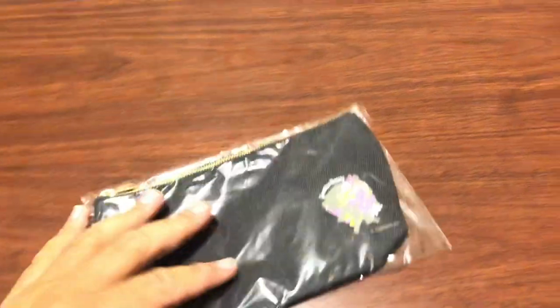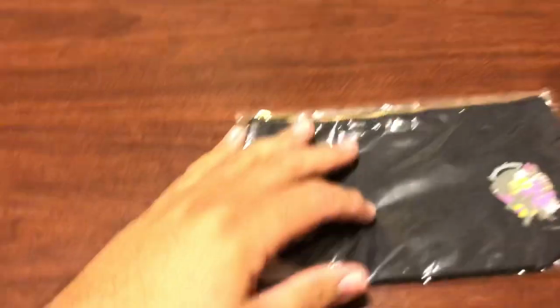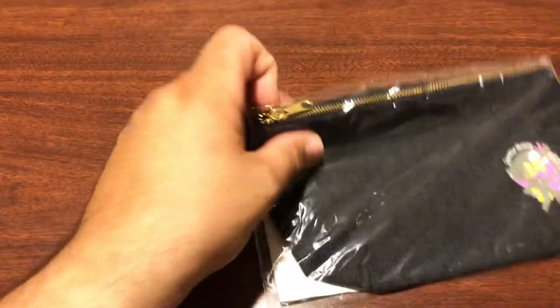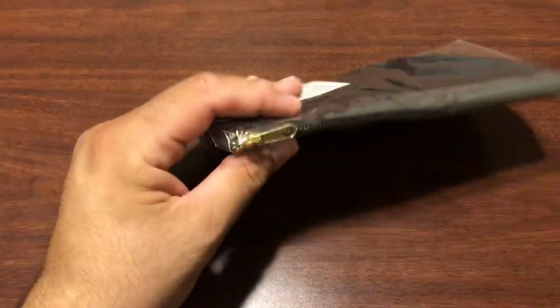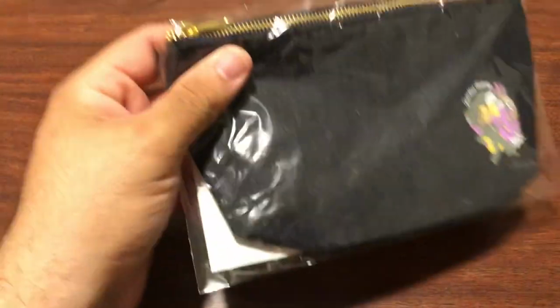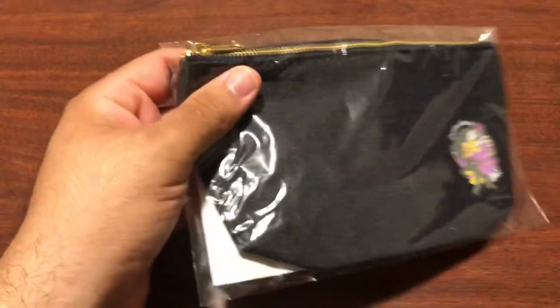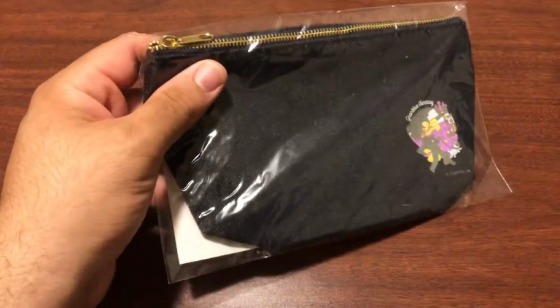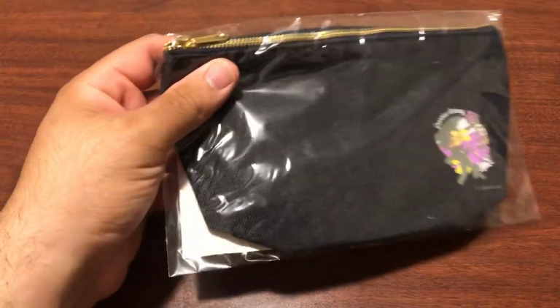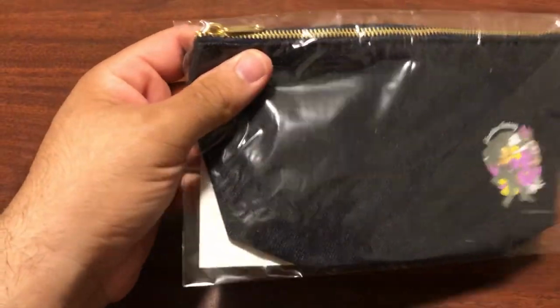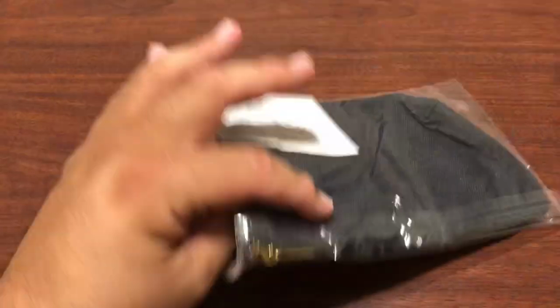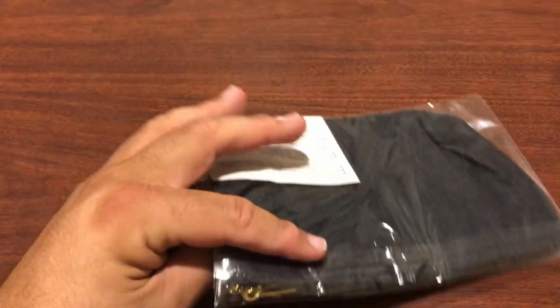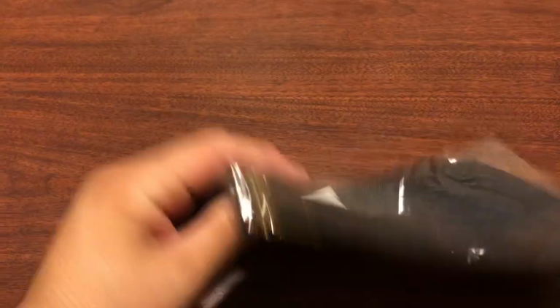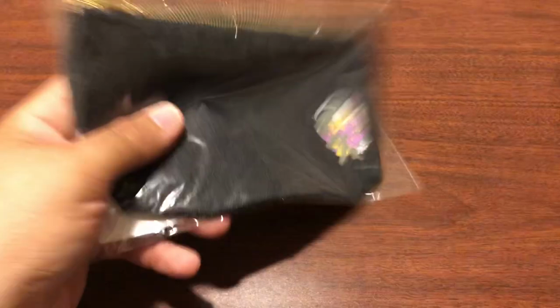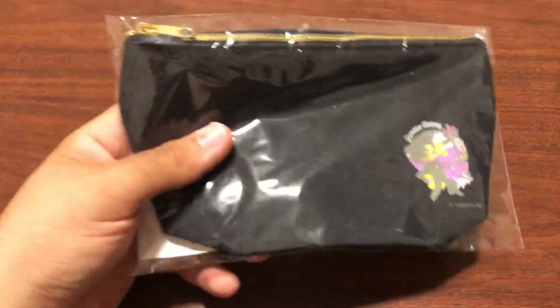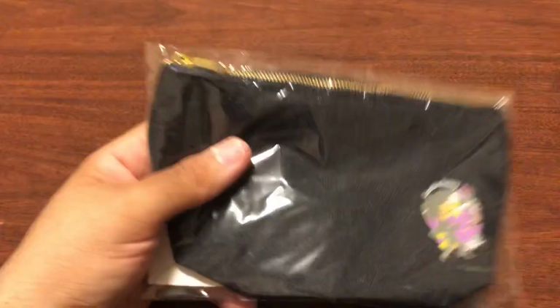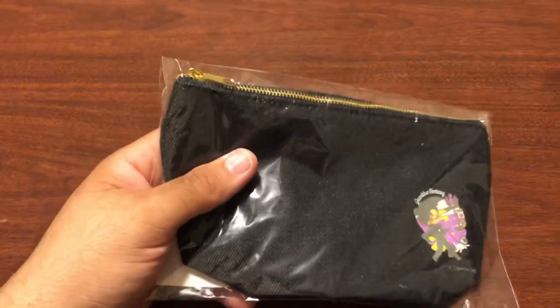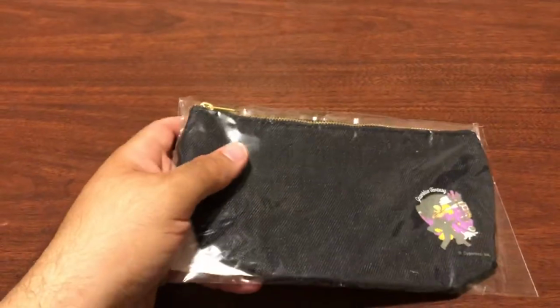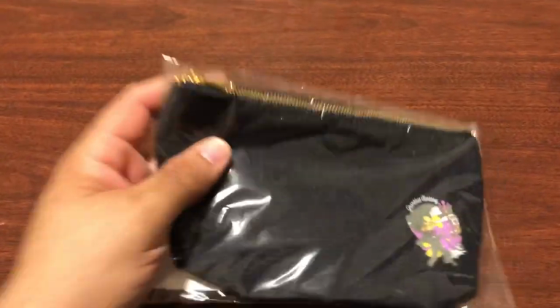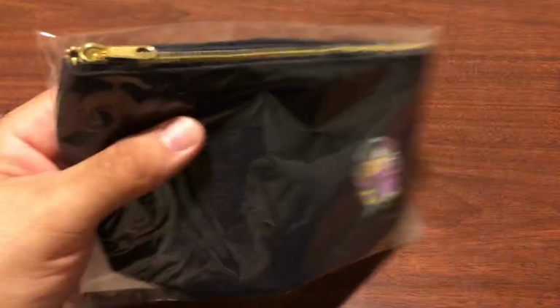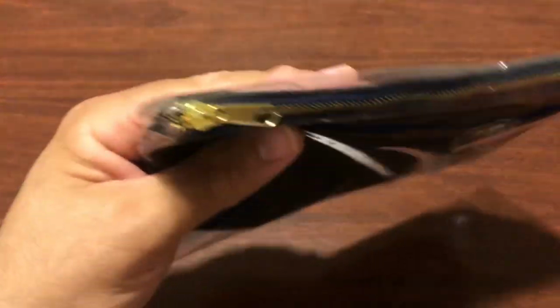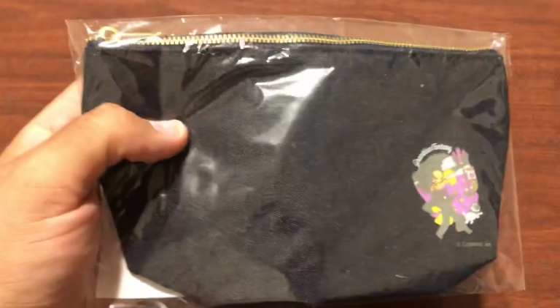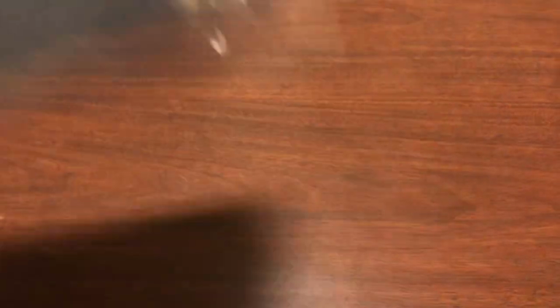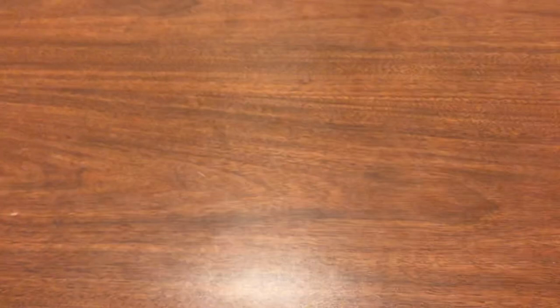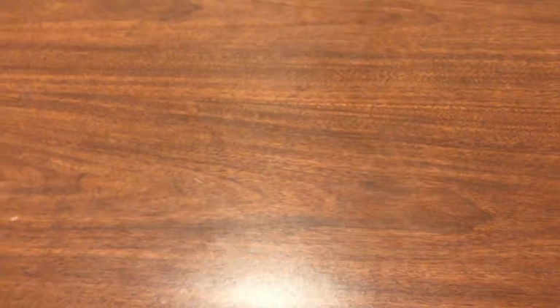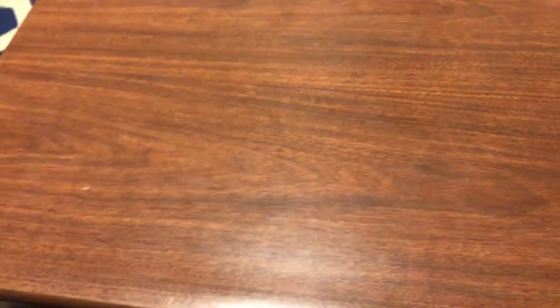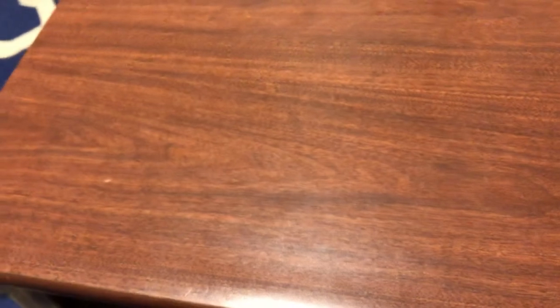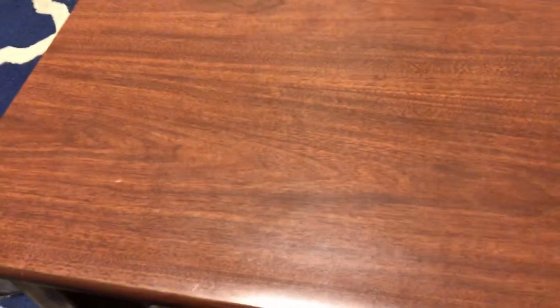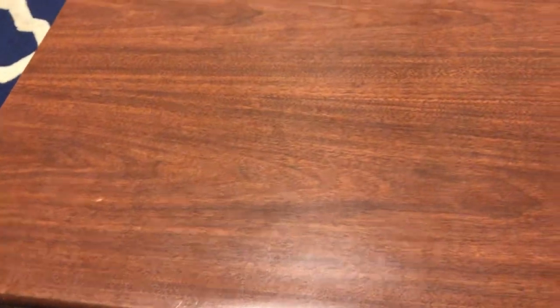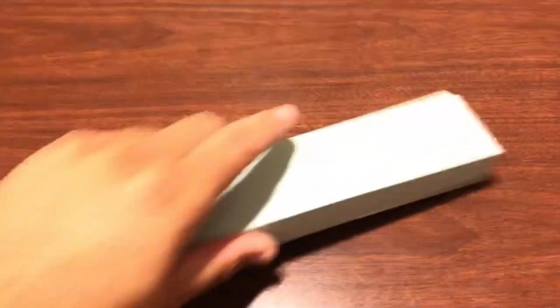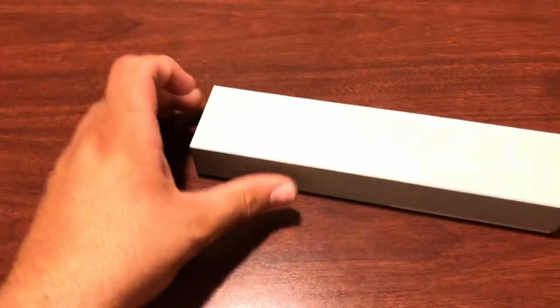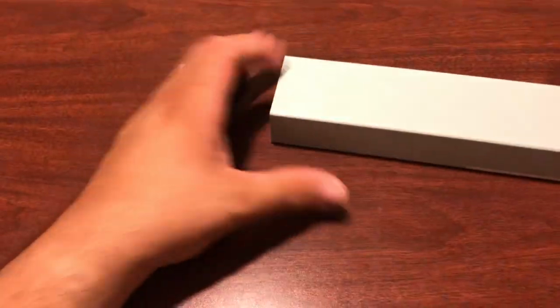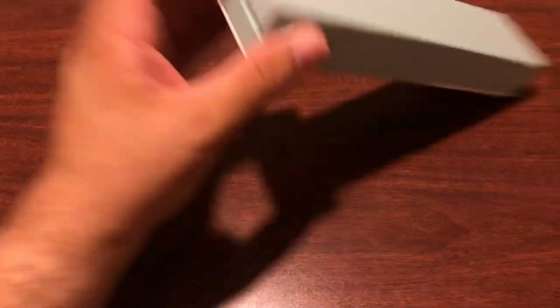We got a secret. This is like a coin purse of some kind. There were a lot of bags in this bag — this was the smallest one.